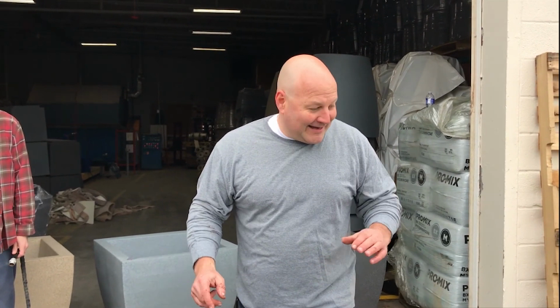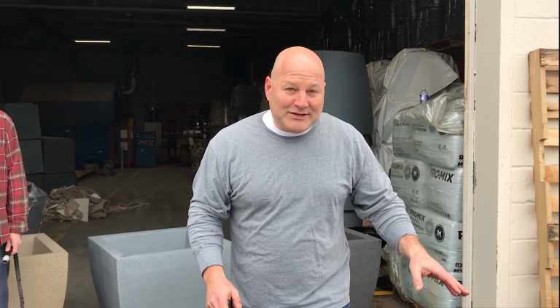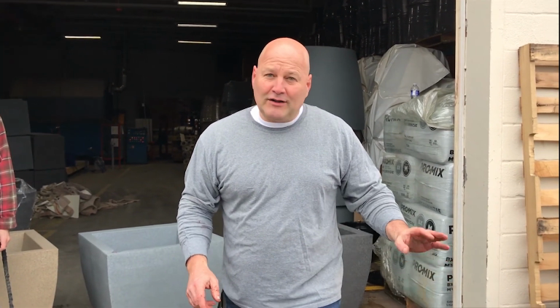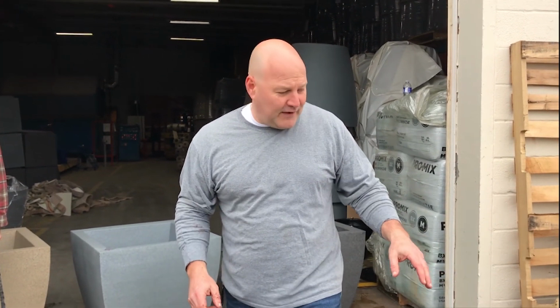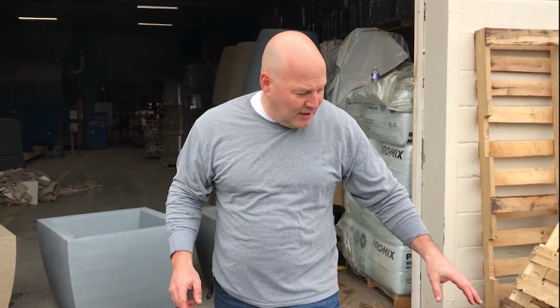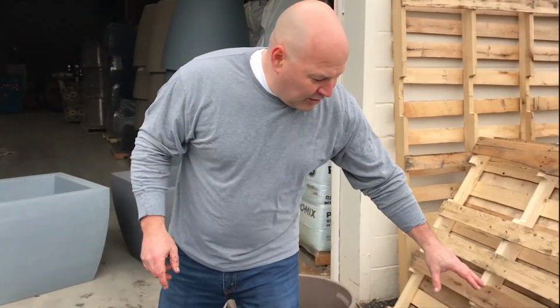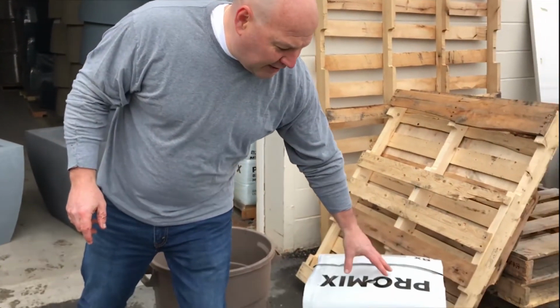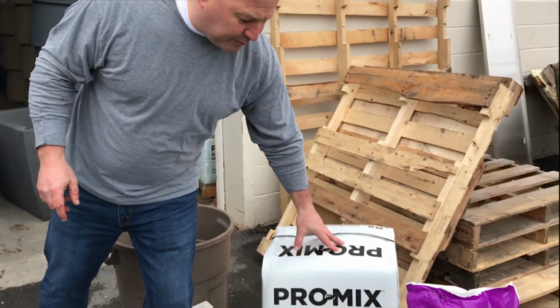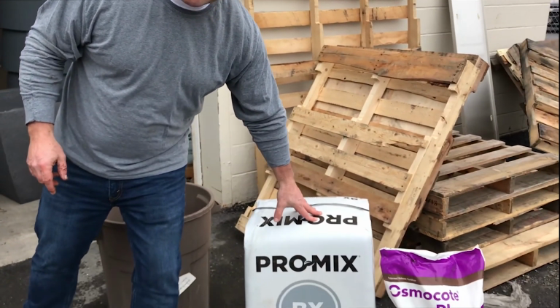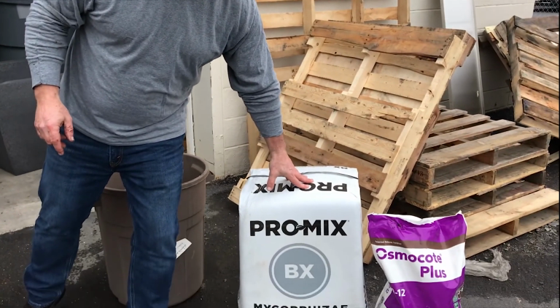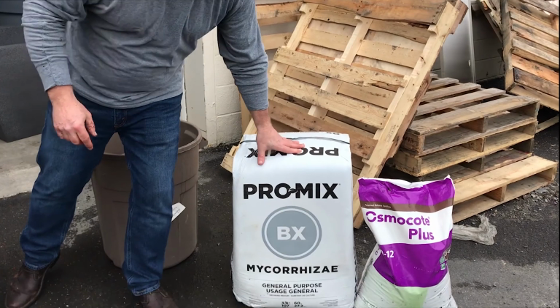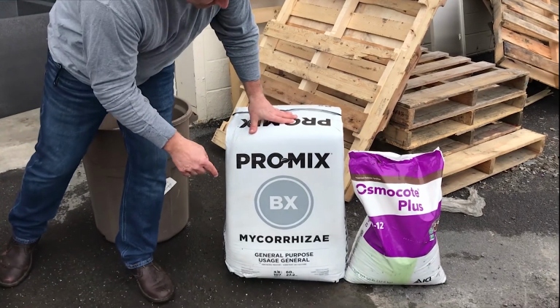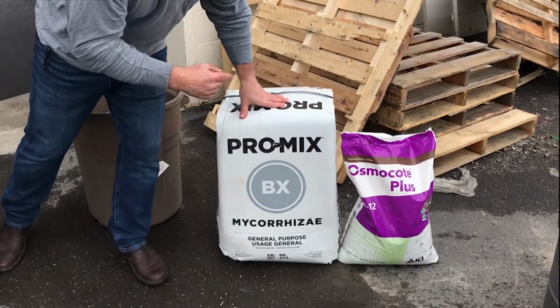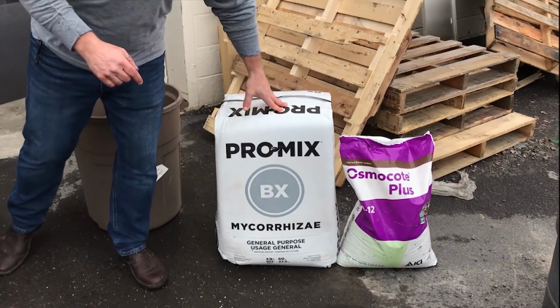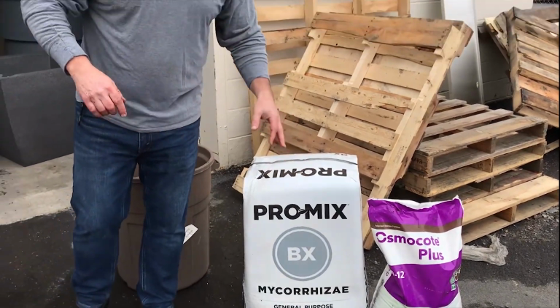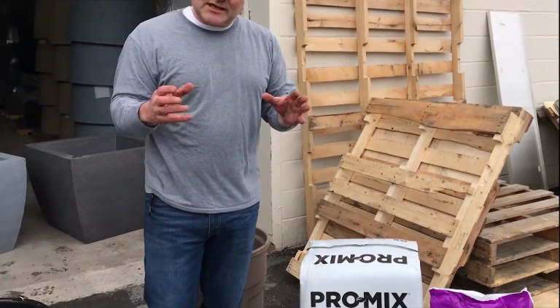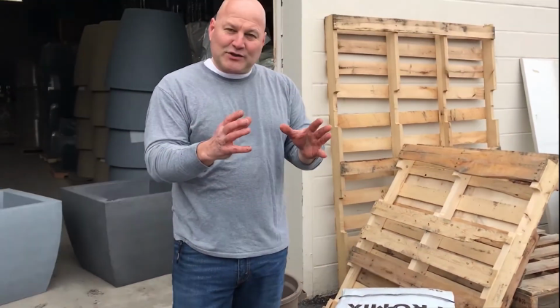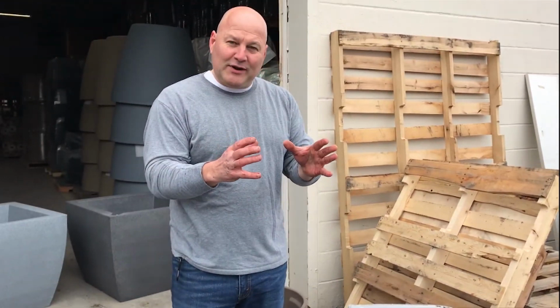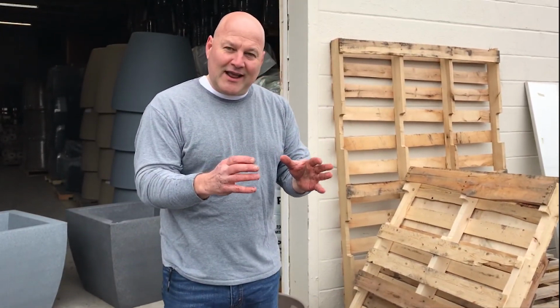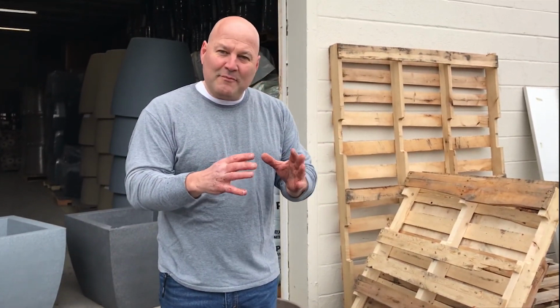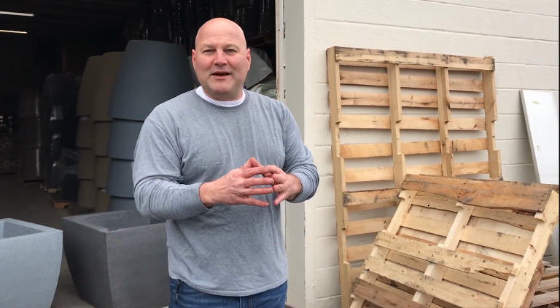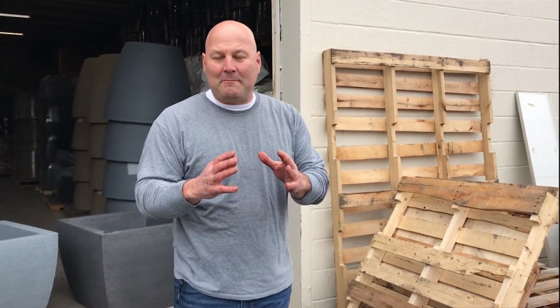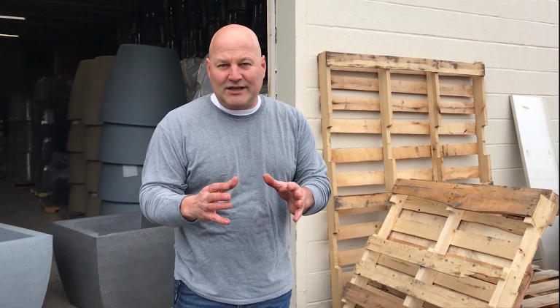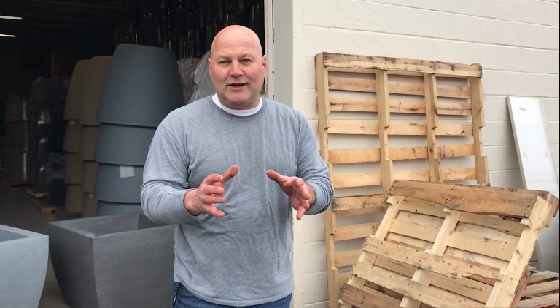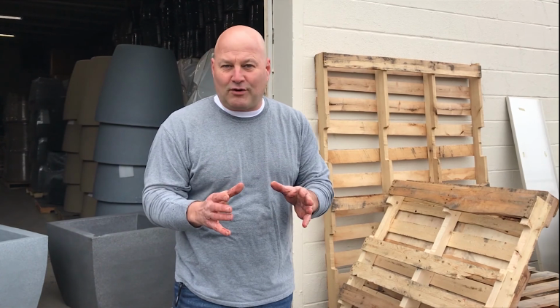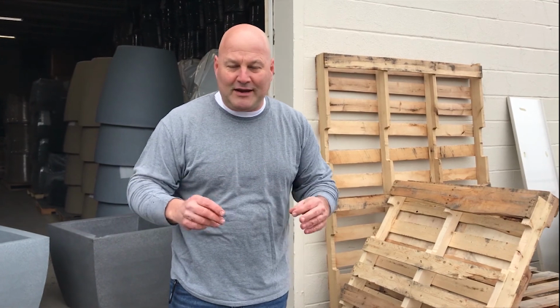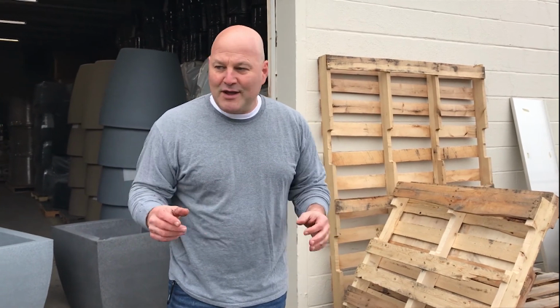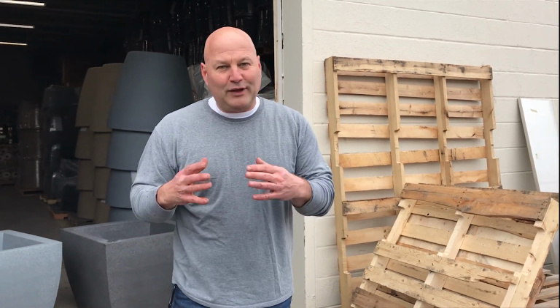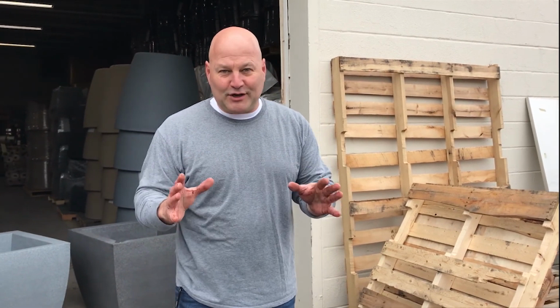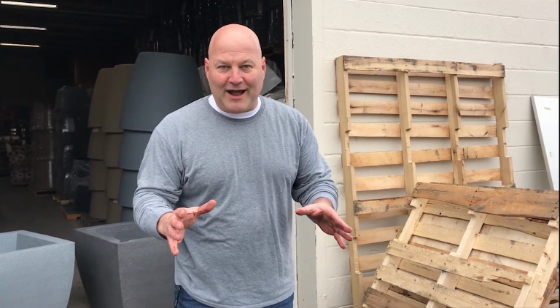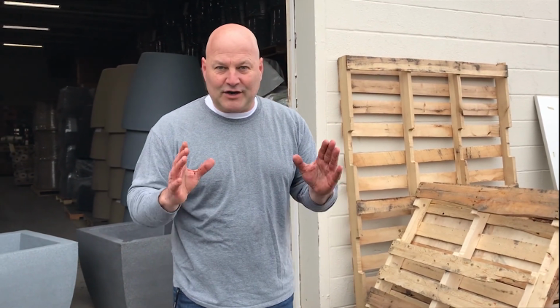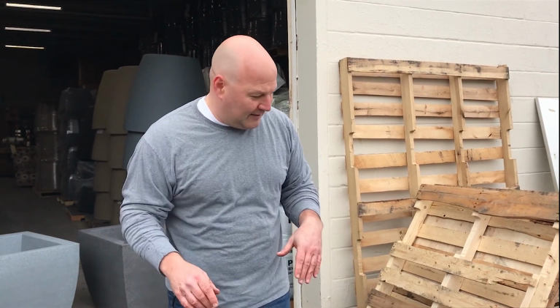As I mentioned in our last video, you're always going to use ProMix BX by Kourazan. It has a special ingredient in there — ProMix is an amazing soilless growing medium. Your plants are going to thrive in it, you're going to love it.